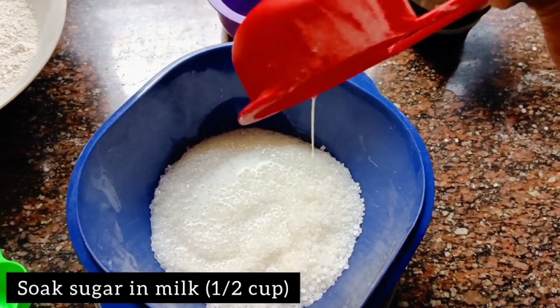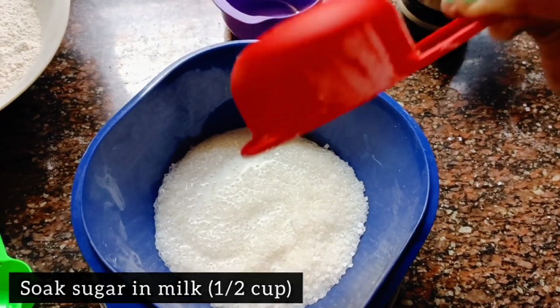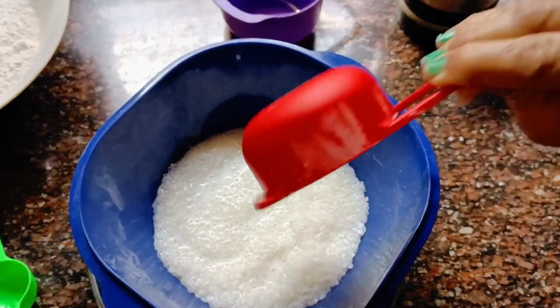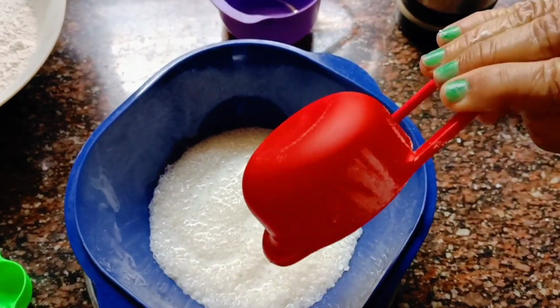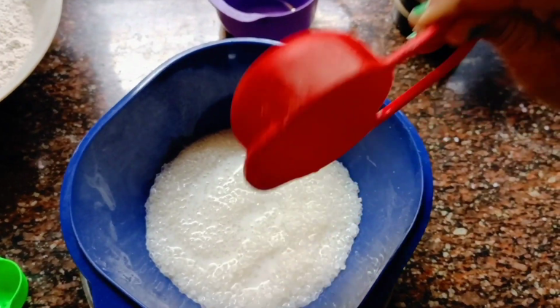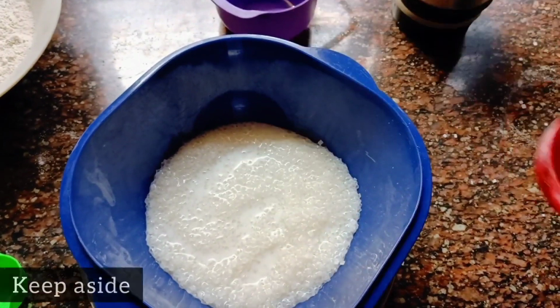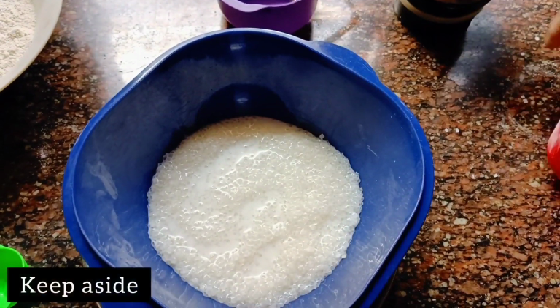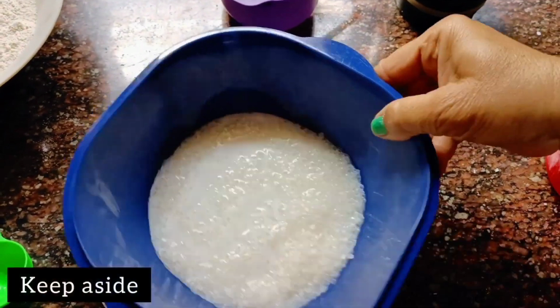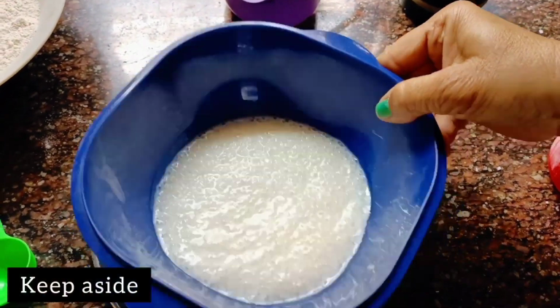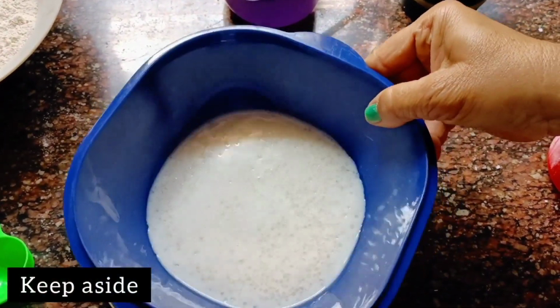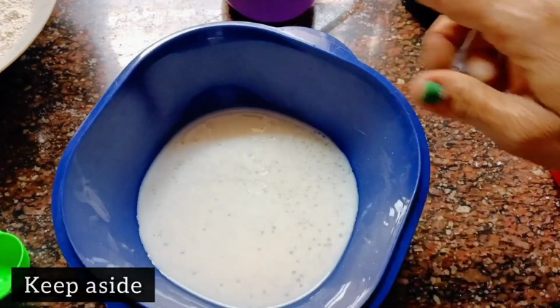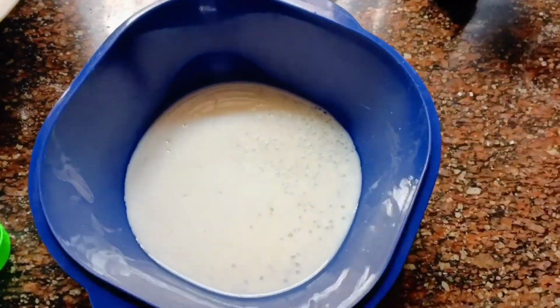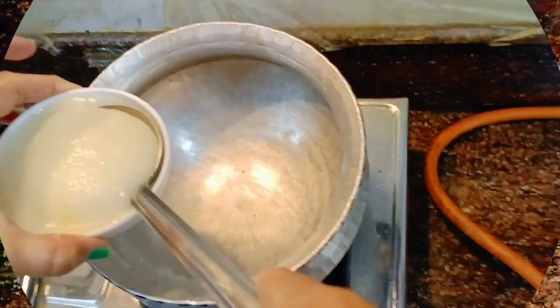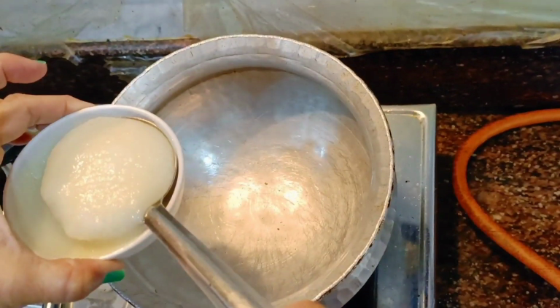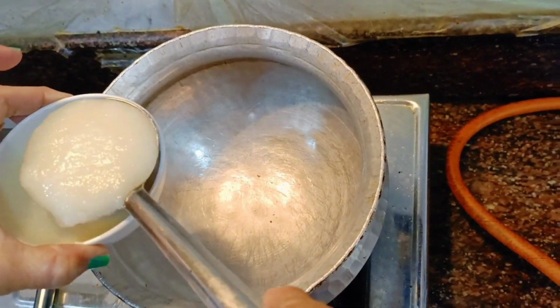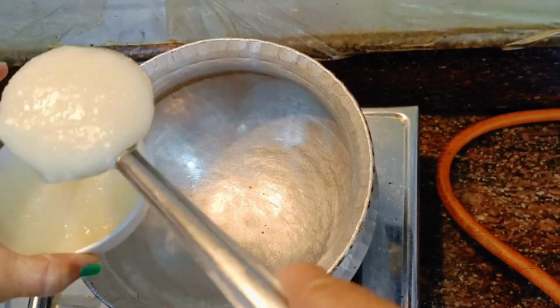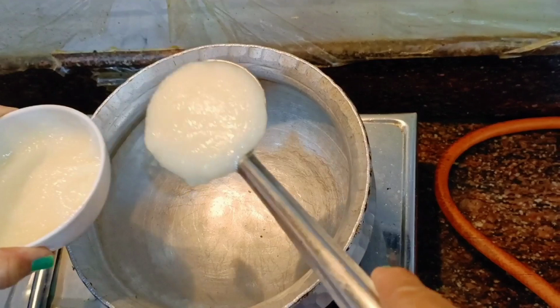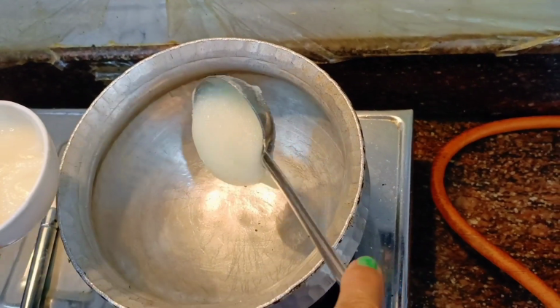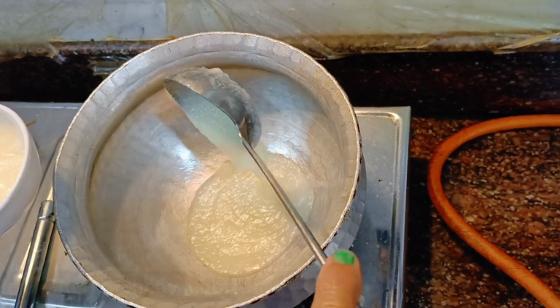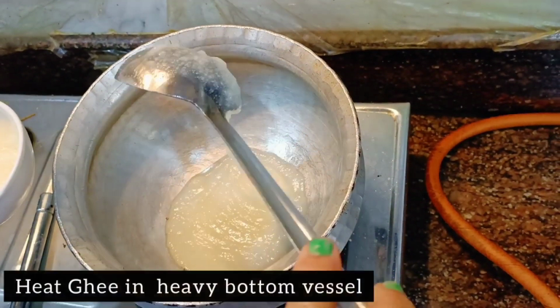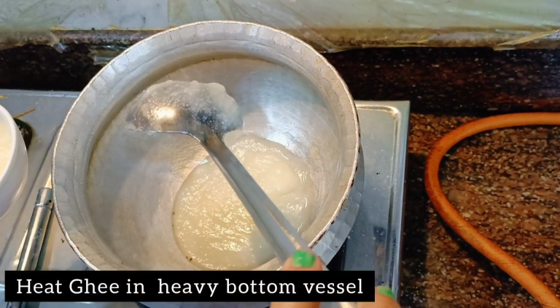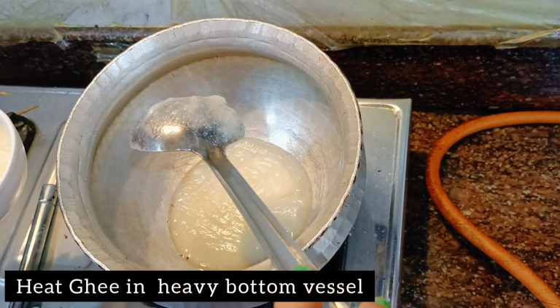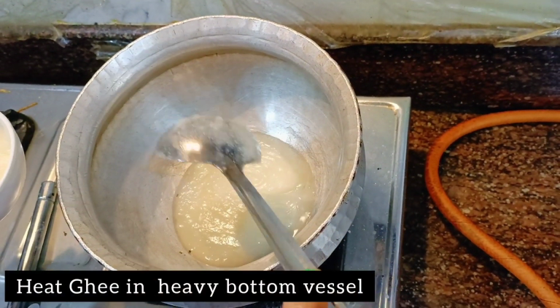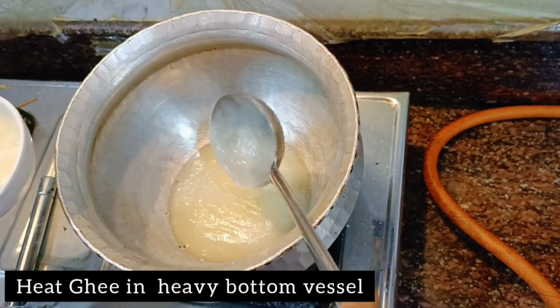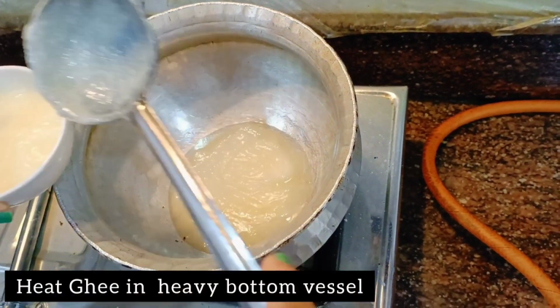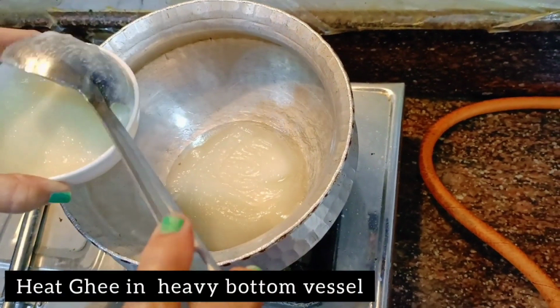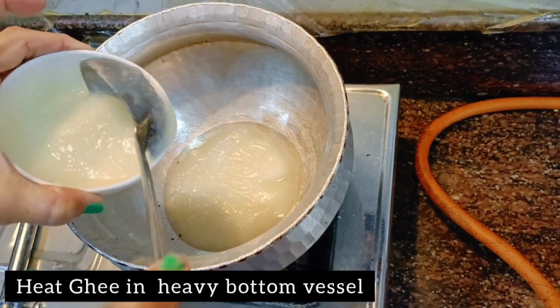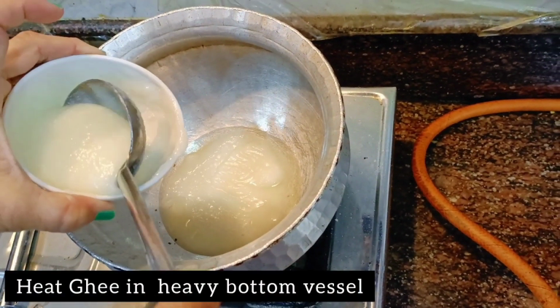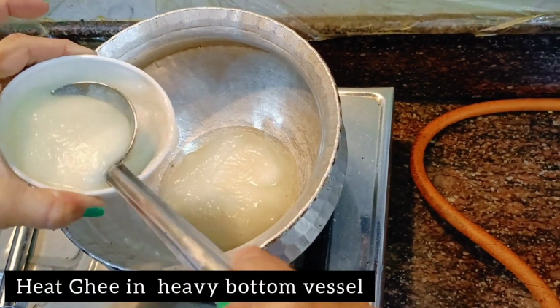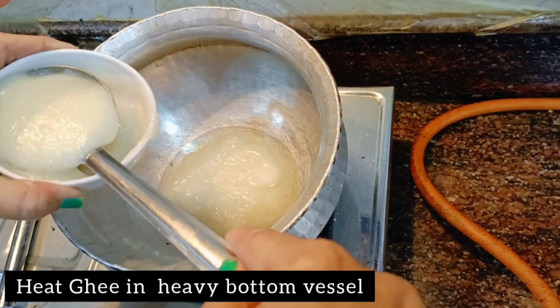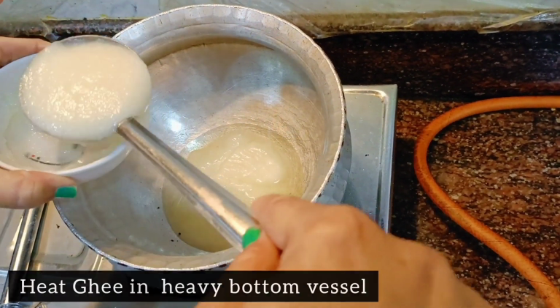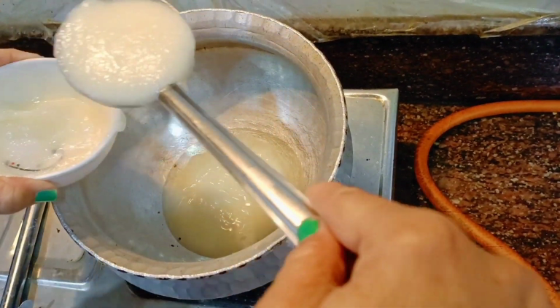Now we have to put 200 grams of sugar in a bowl and add half cup of milk. This will bring extra softness to the Khura. Put it aside.